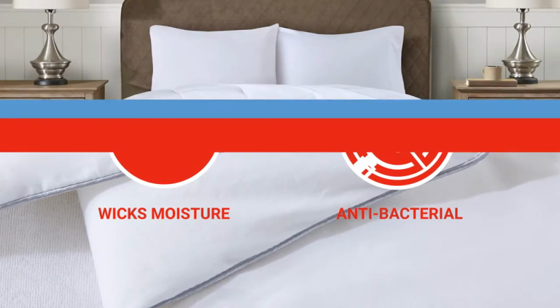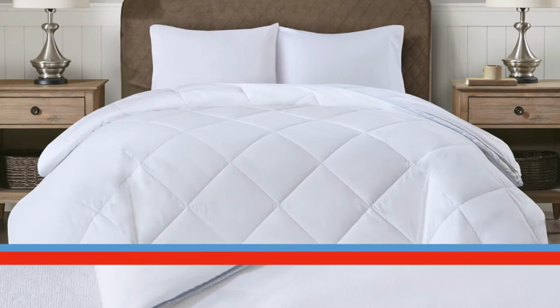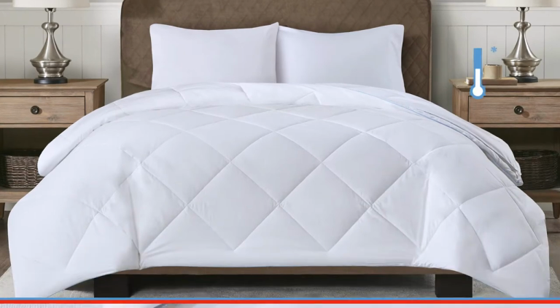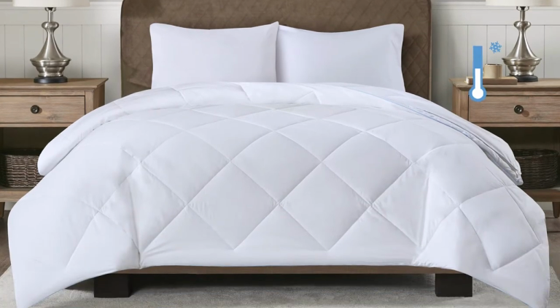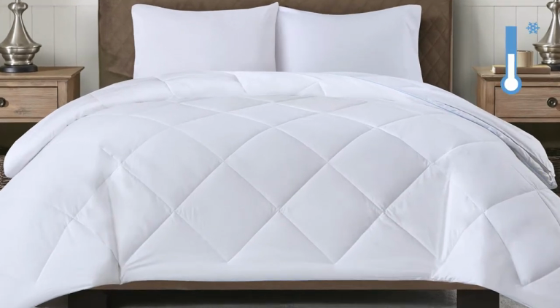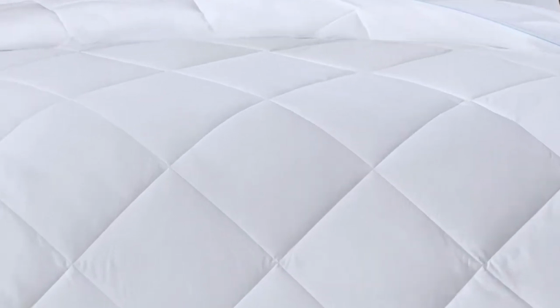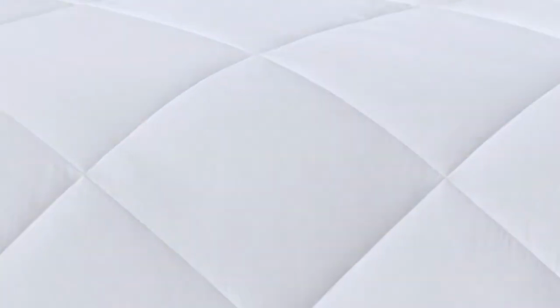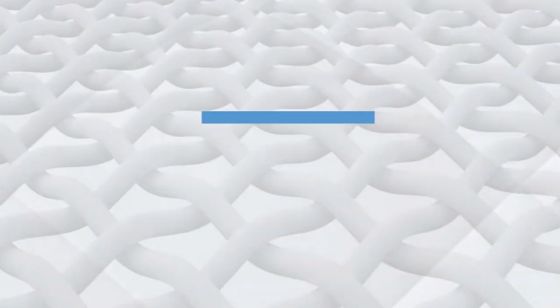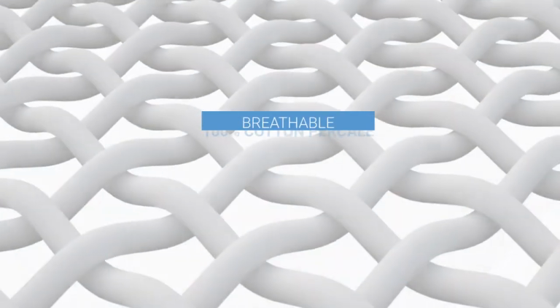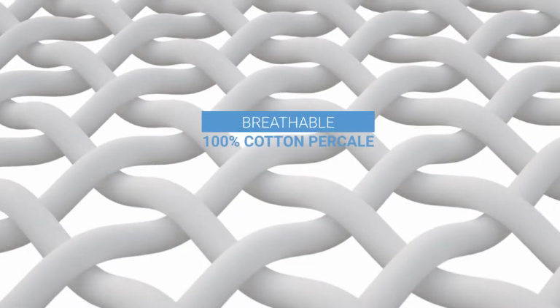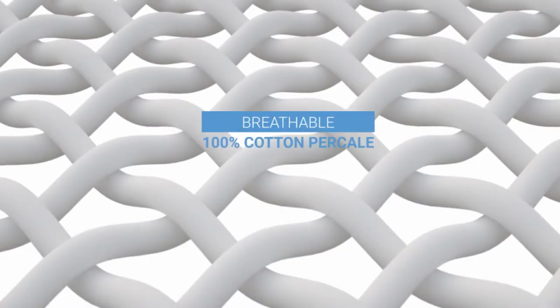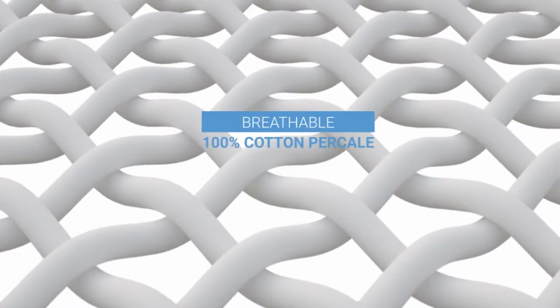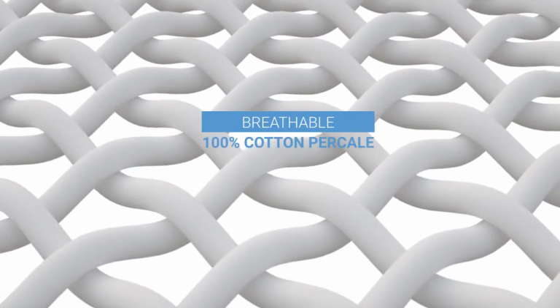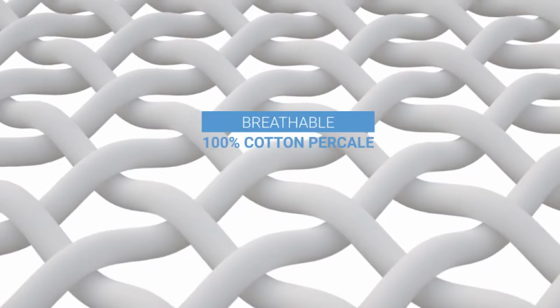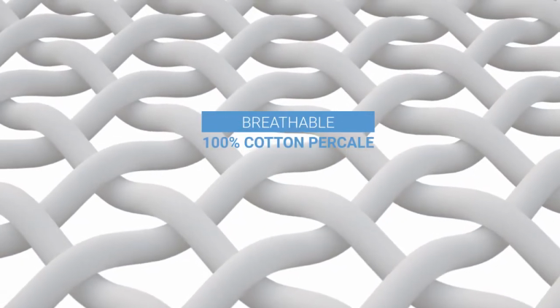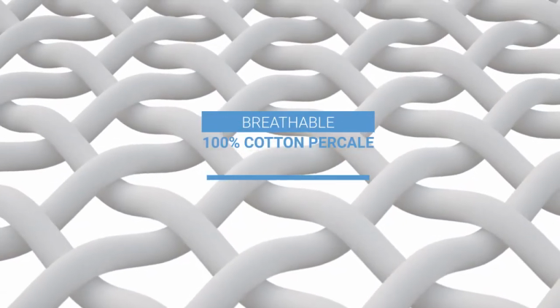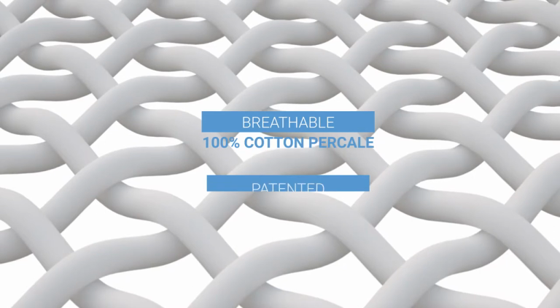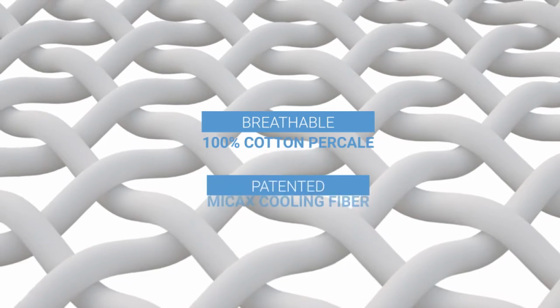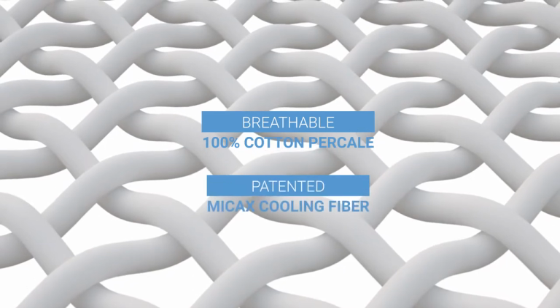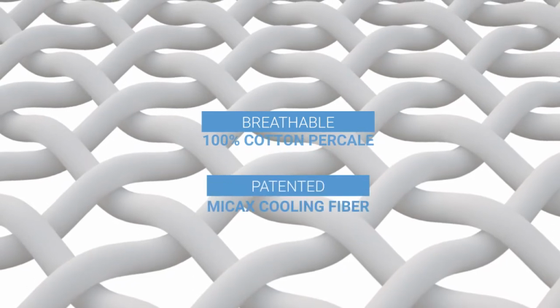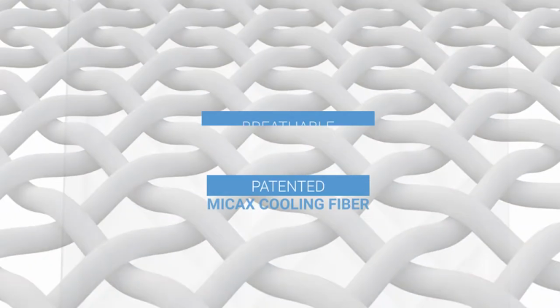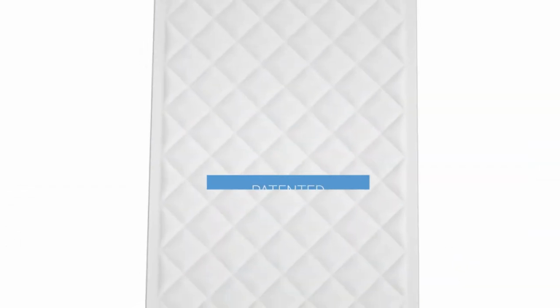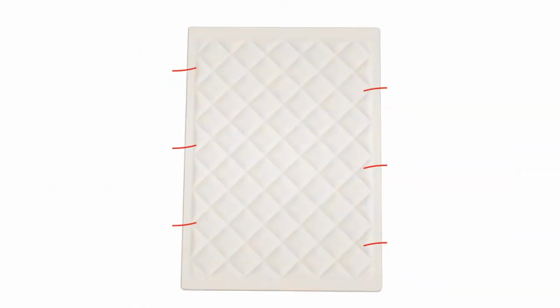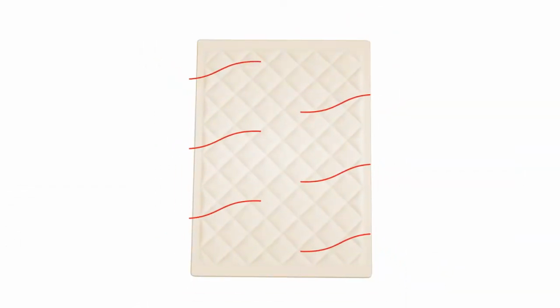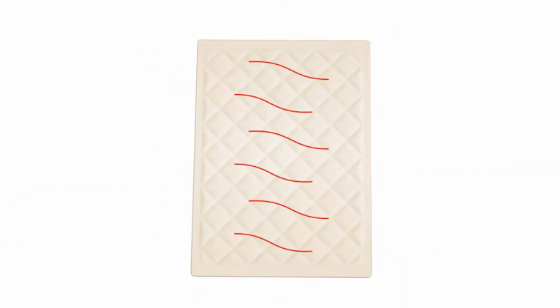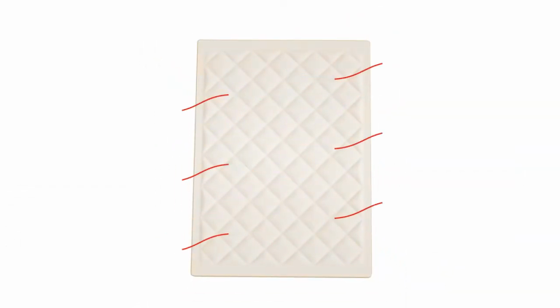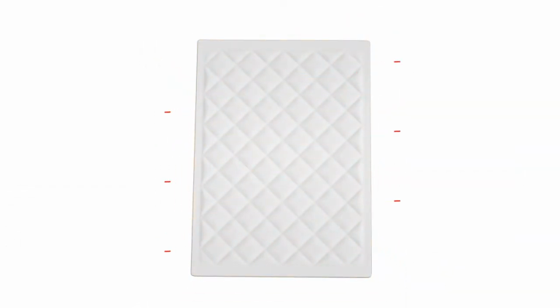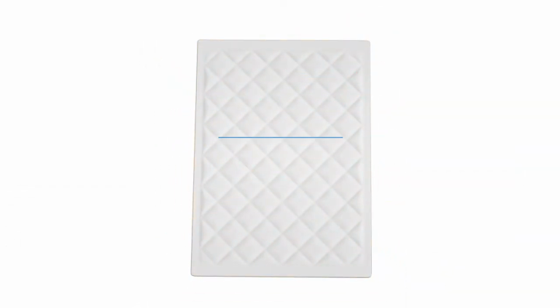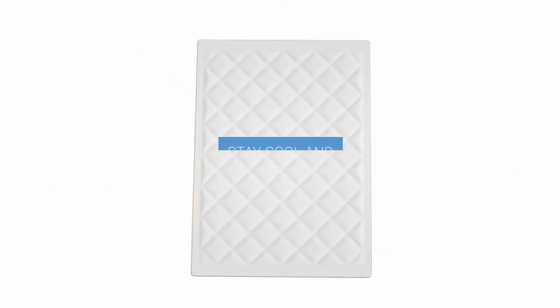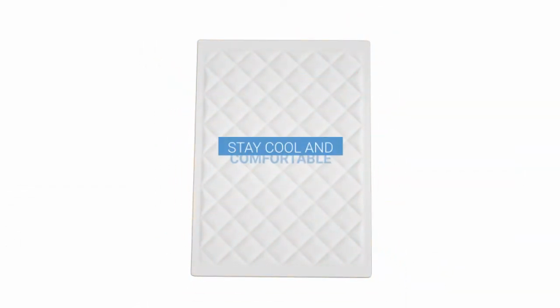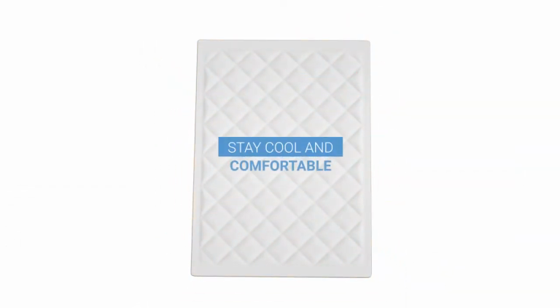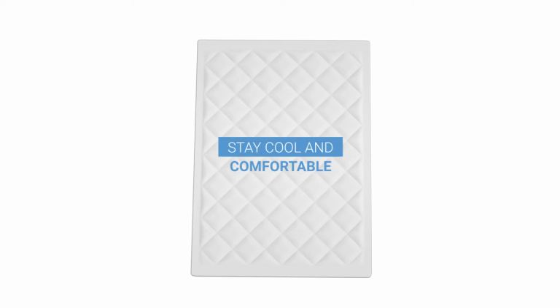The other side is the cooling layer, which features breathable 100% cotton percale and patented Mikex cooling fiber. Designed to absorb excess heat, you'll stay cool and comfortable.